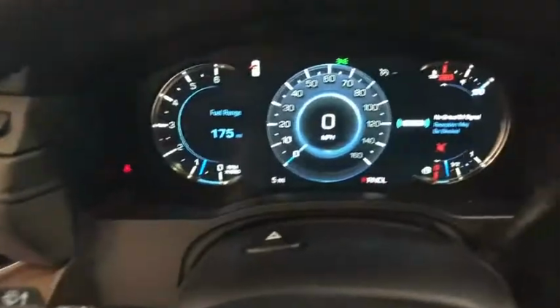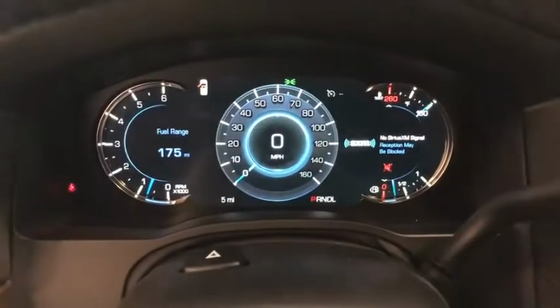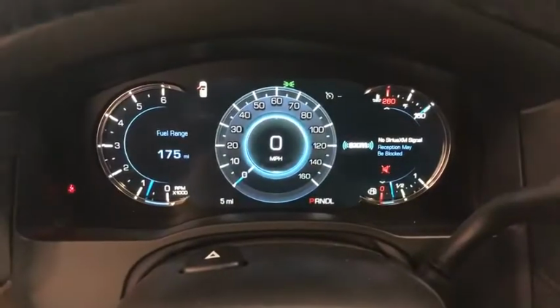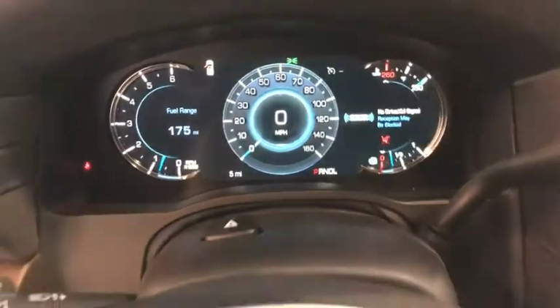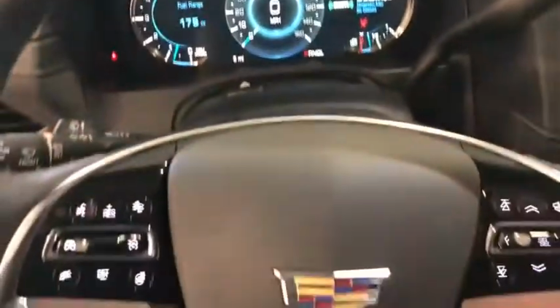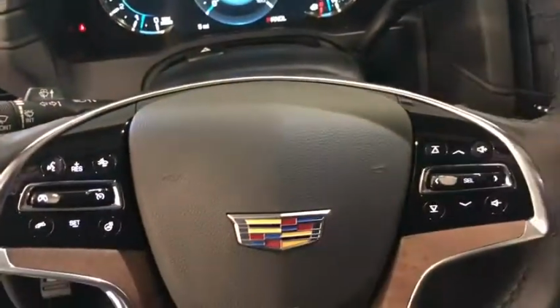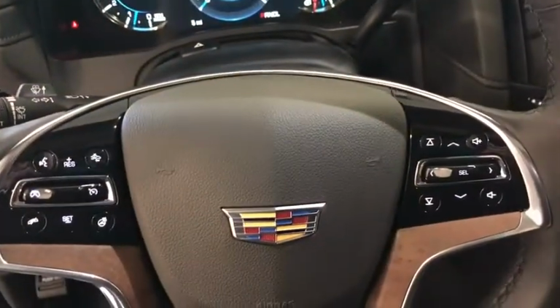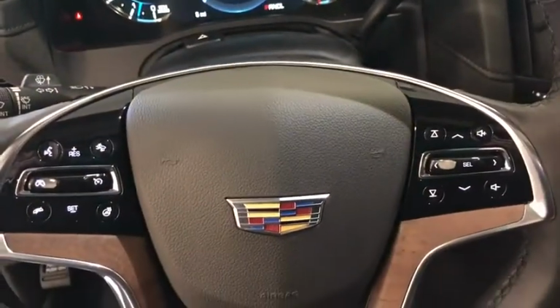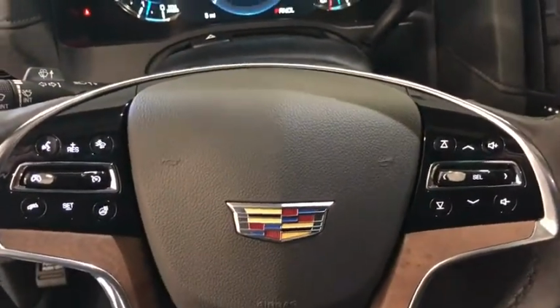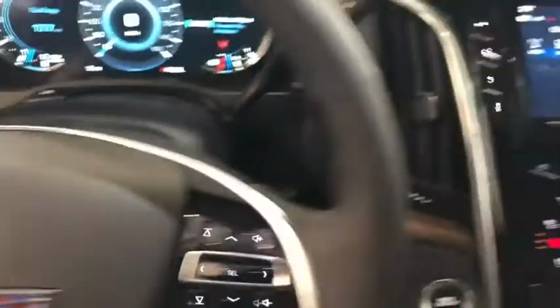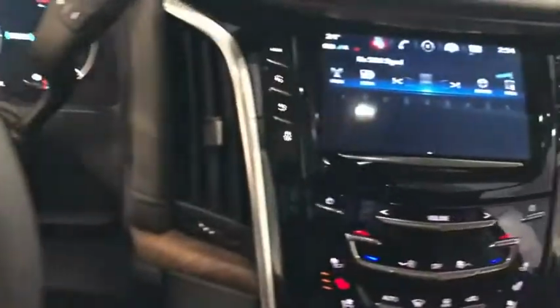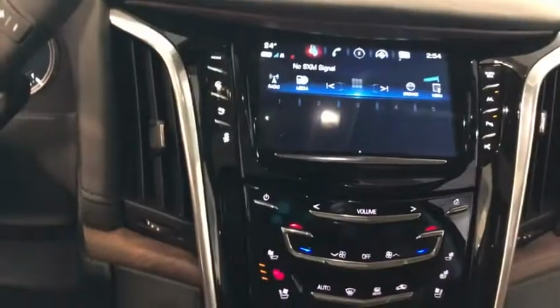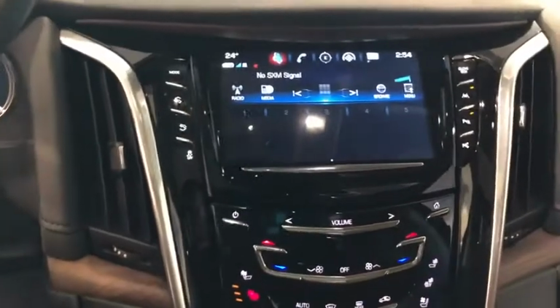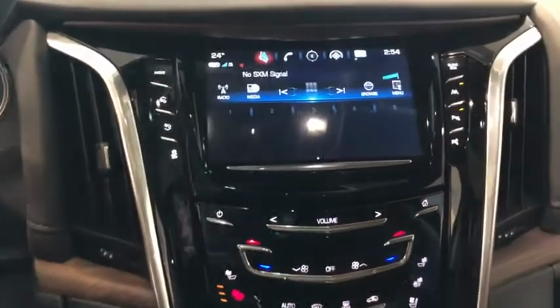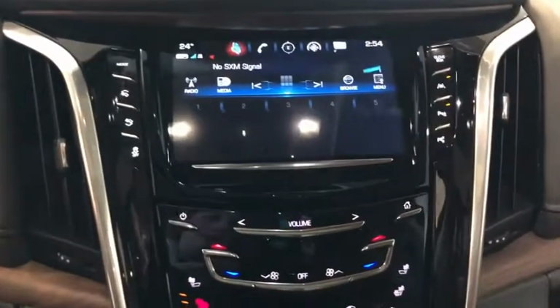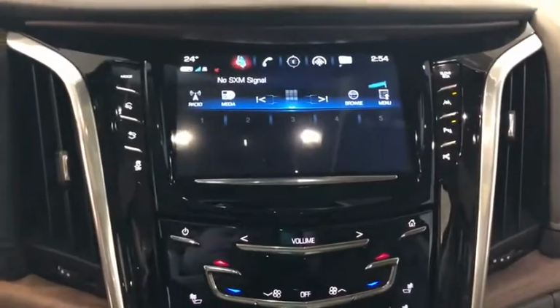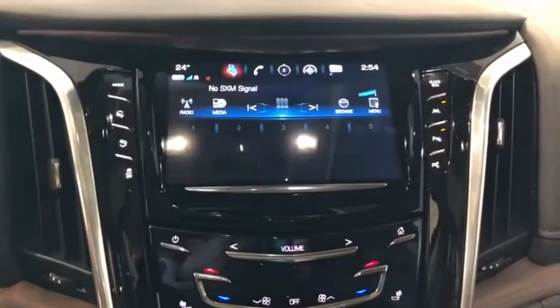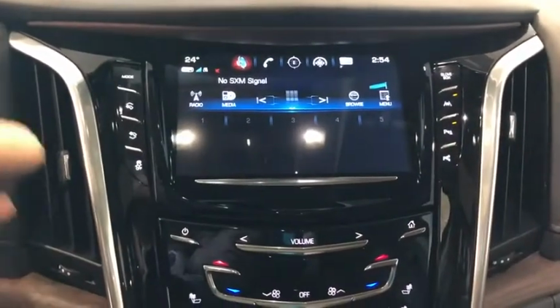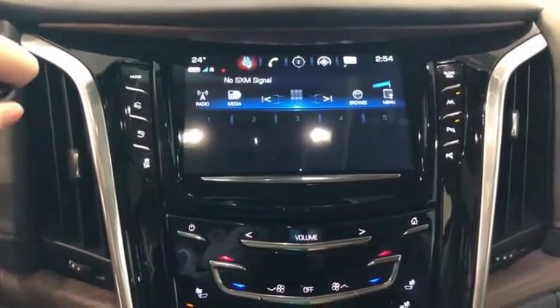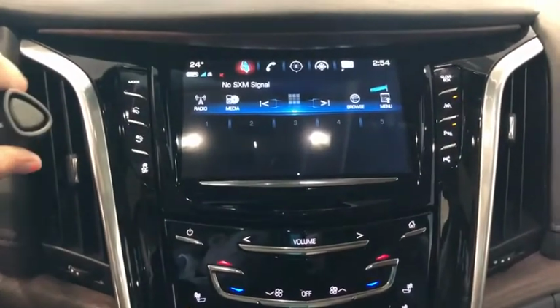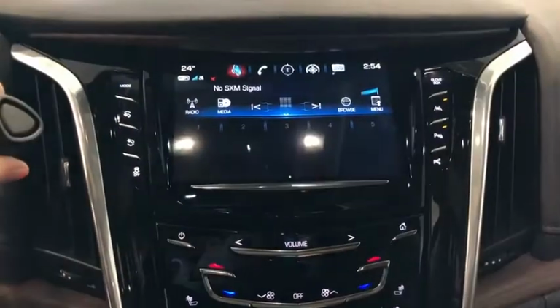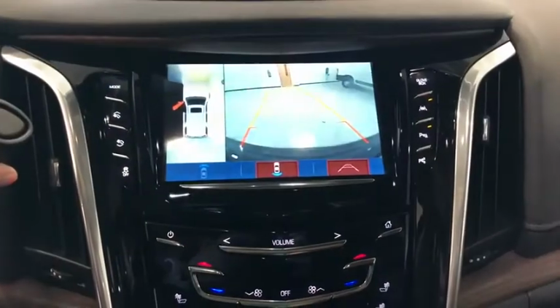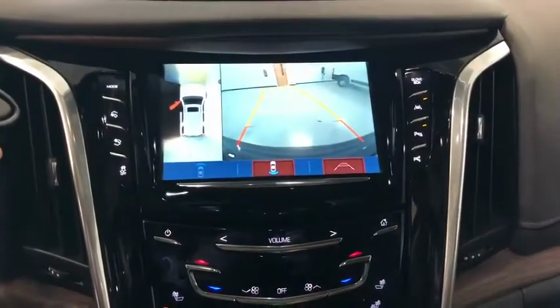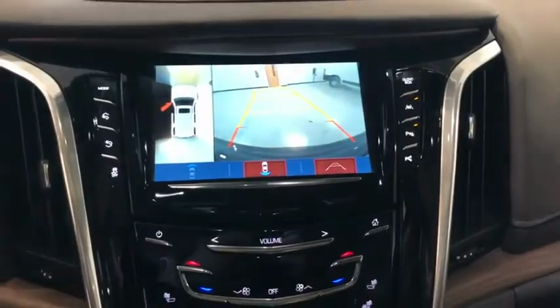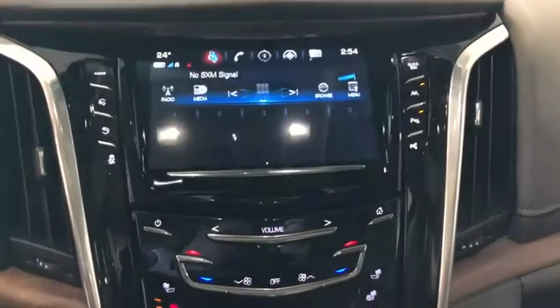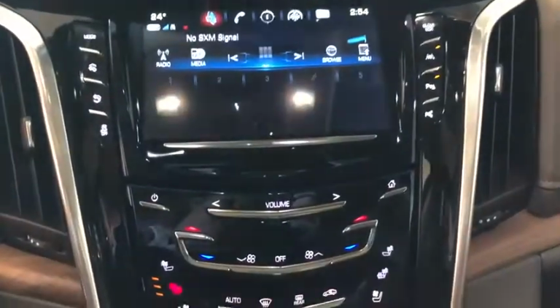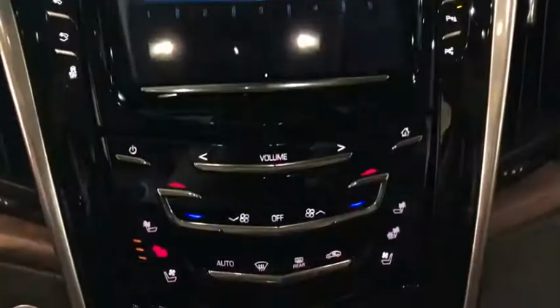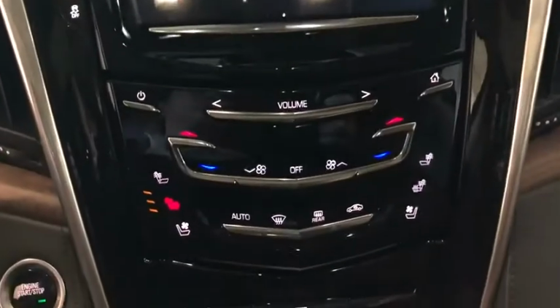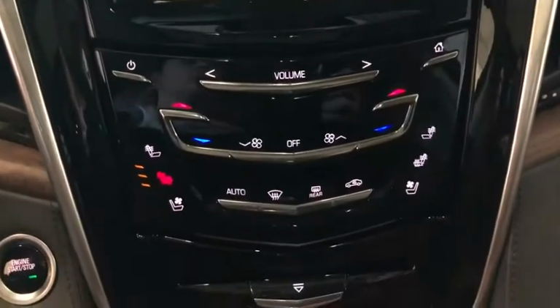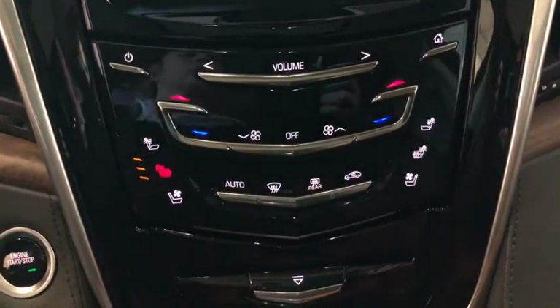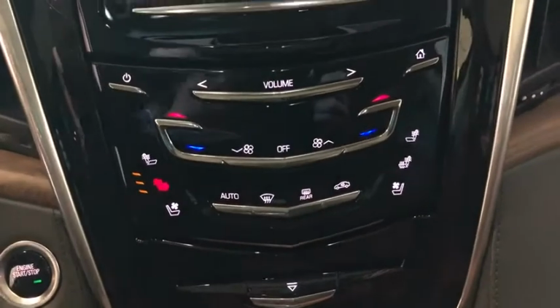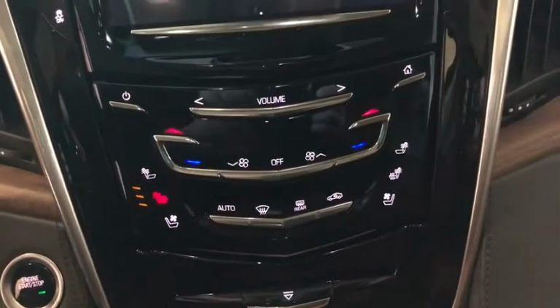power passenger seat, power liftgate, navigation system, dual airbags, leather-wrapped steering wheel, alloy wheels, power steering, heated and cooled front seats, four-wheel disc brakes, active suspension system, universal garage door opener,